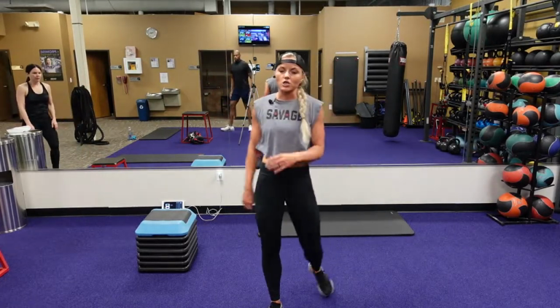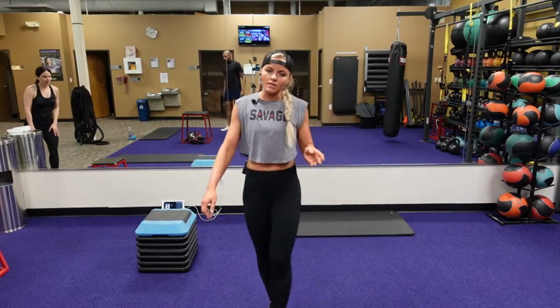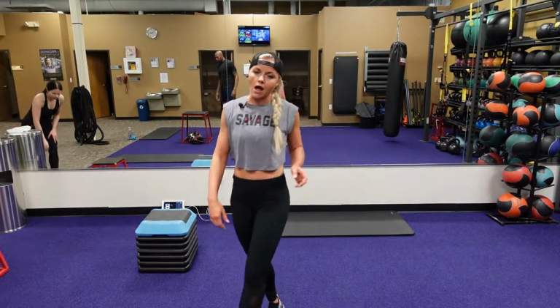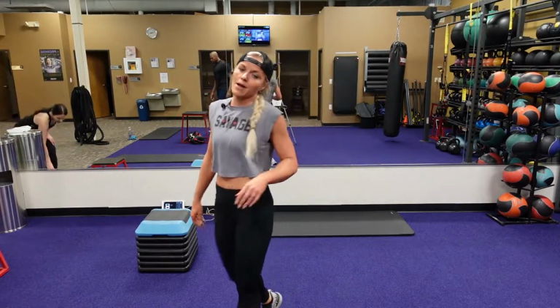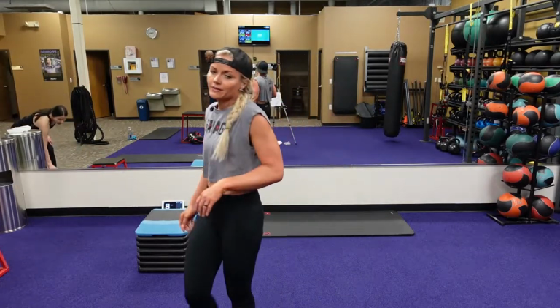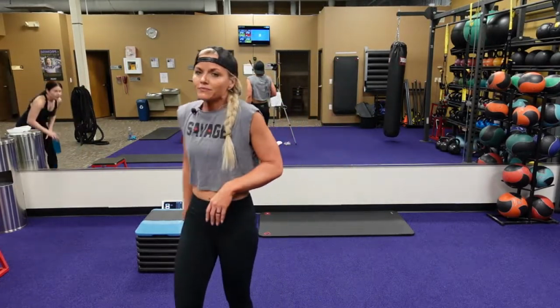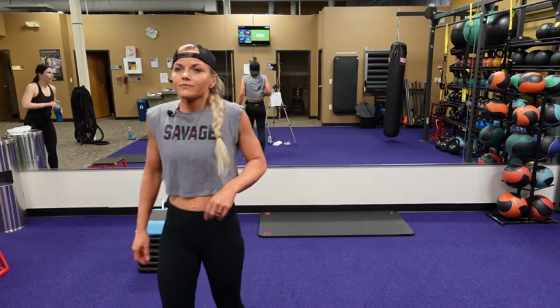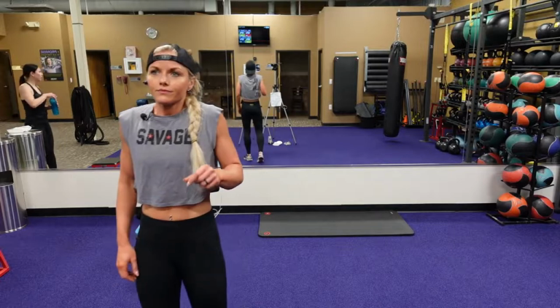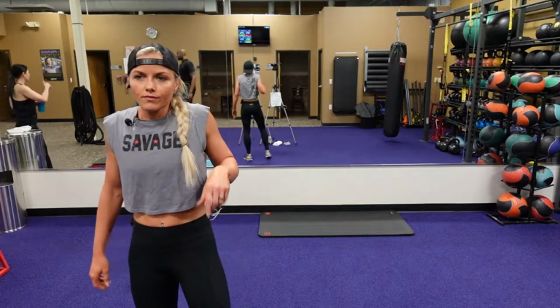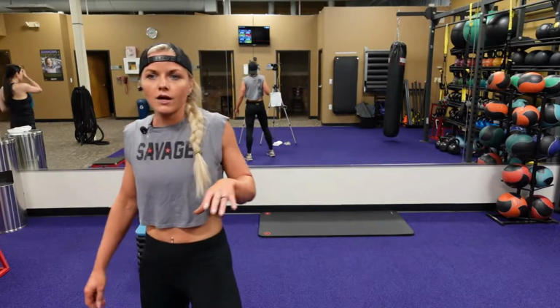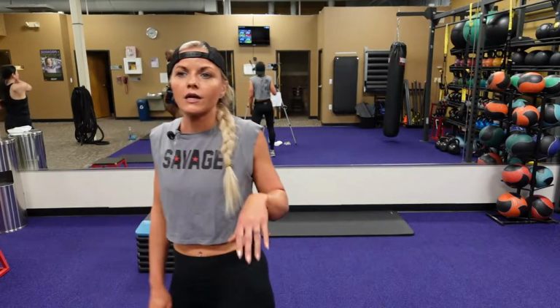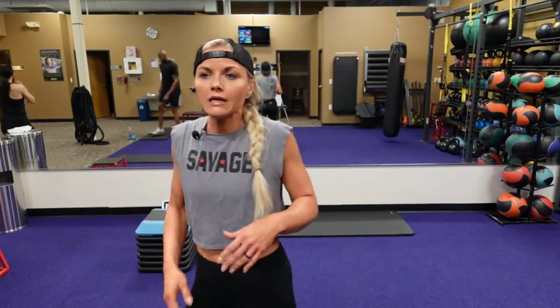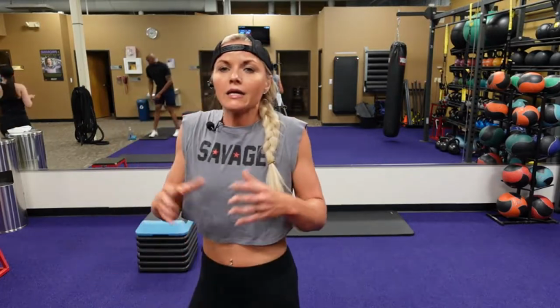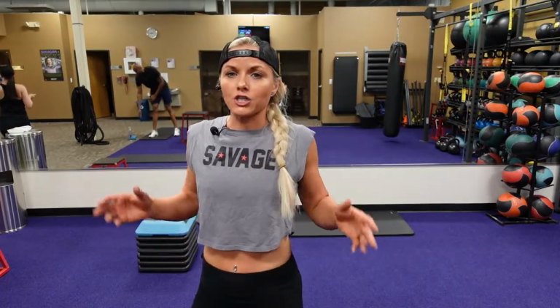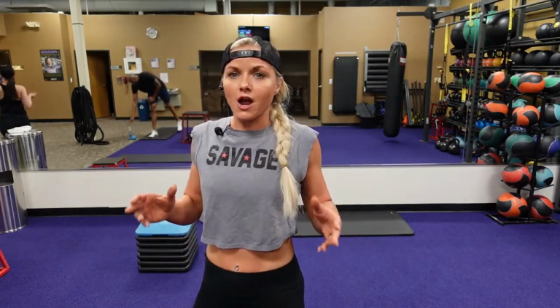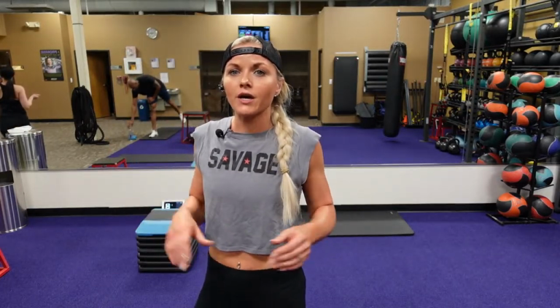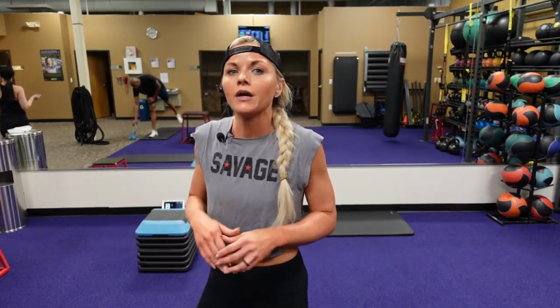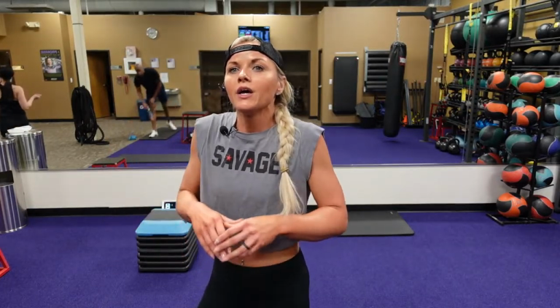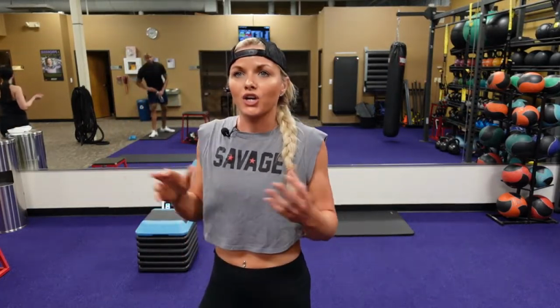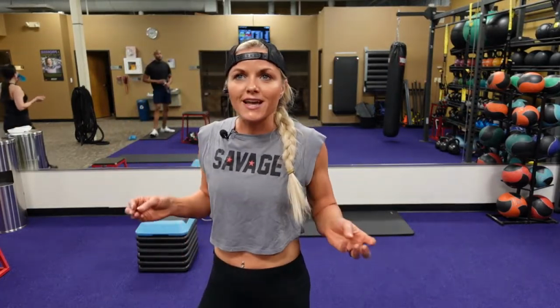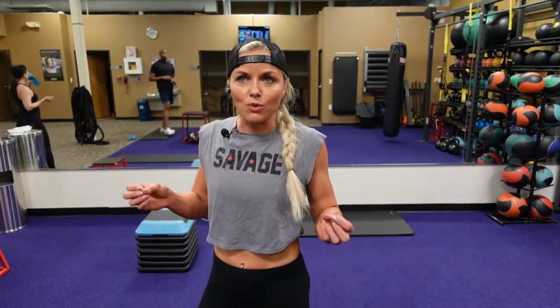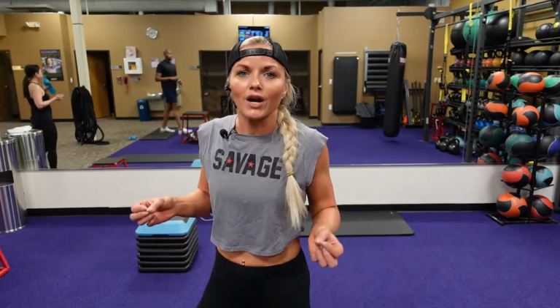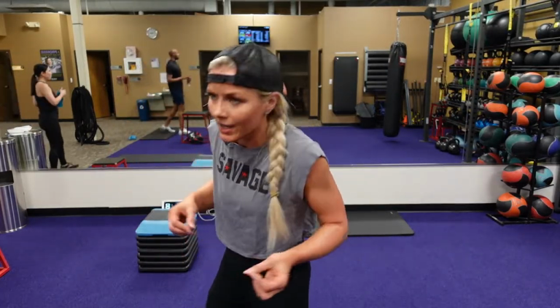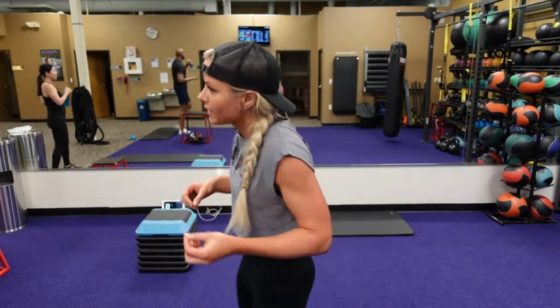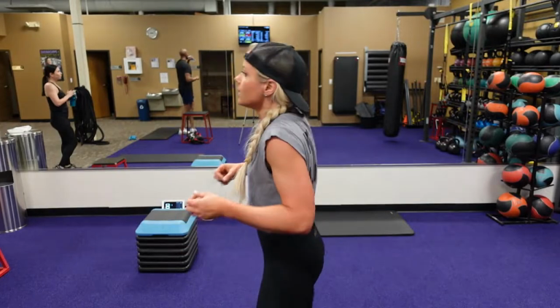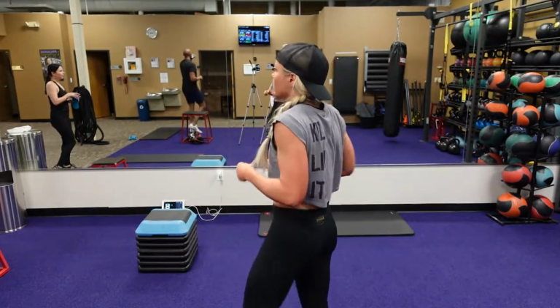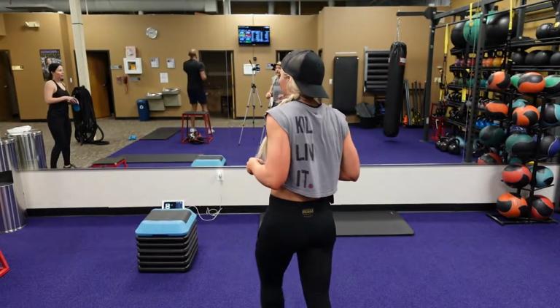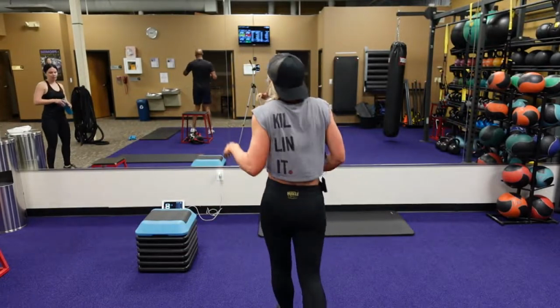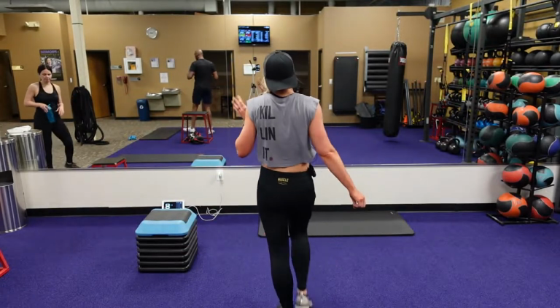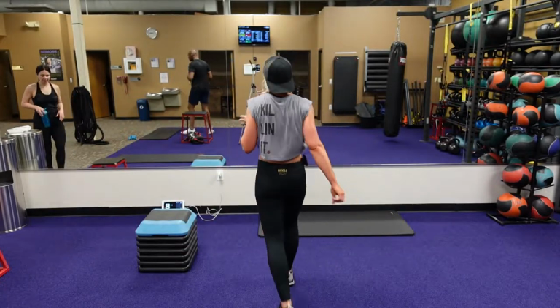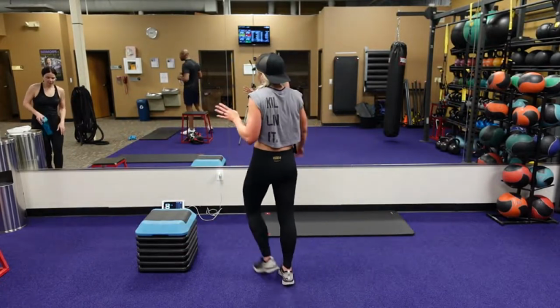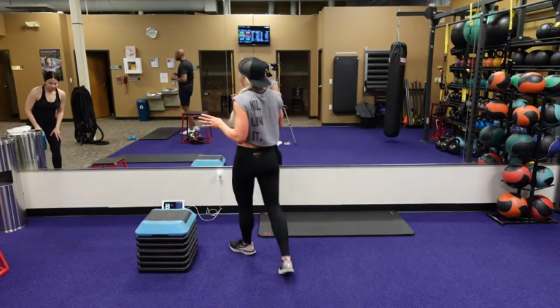This is your rest time. Next round — 30 seconds to work, 10 seconds to rest.